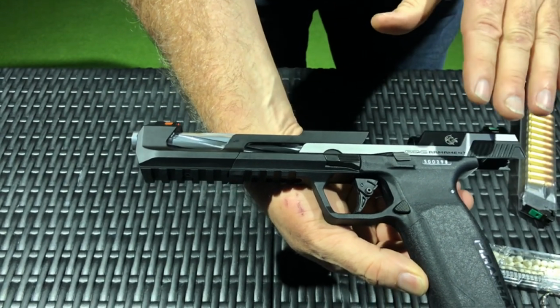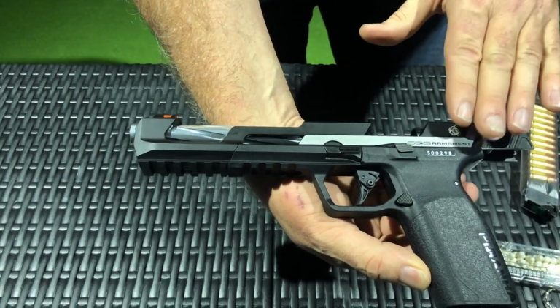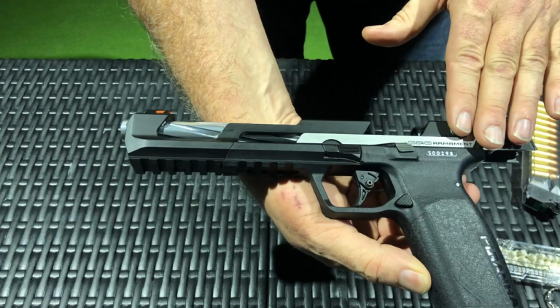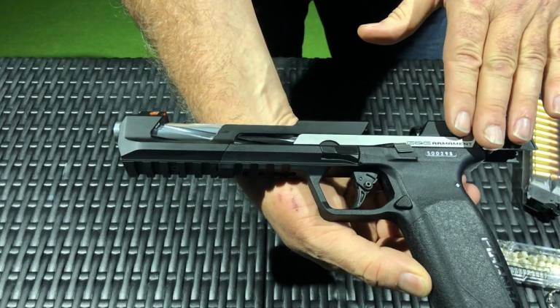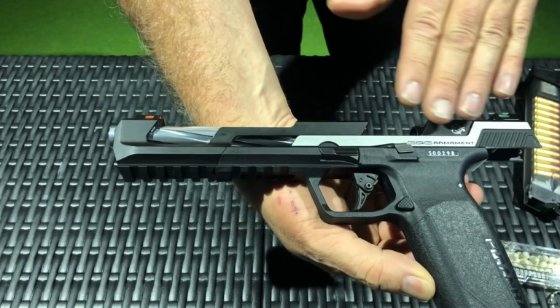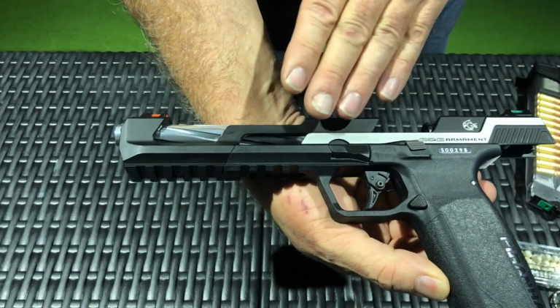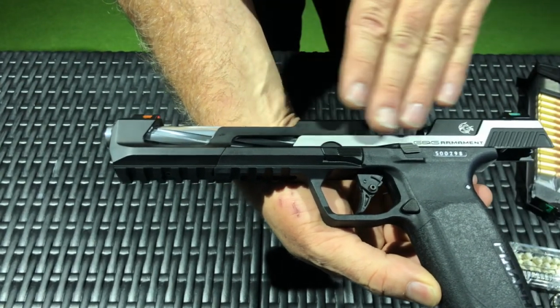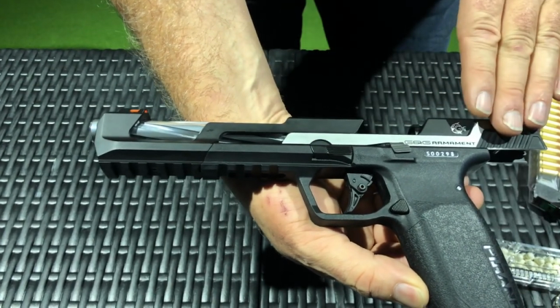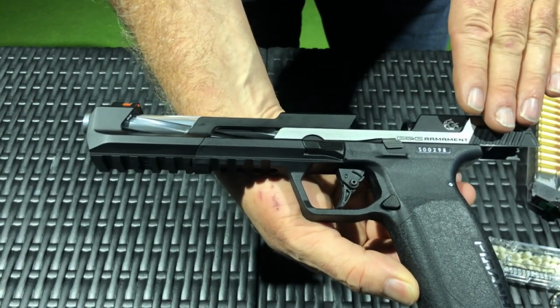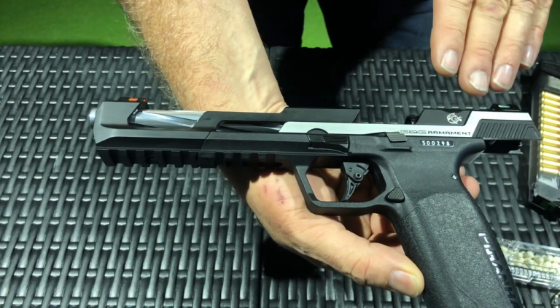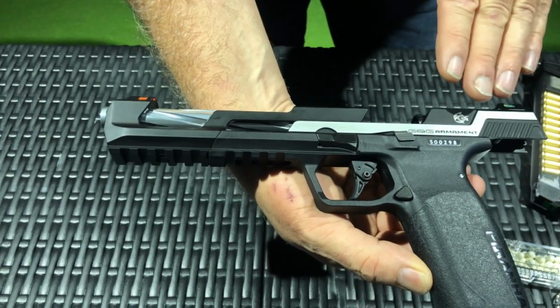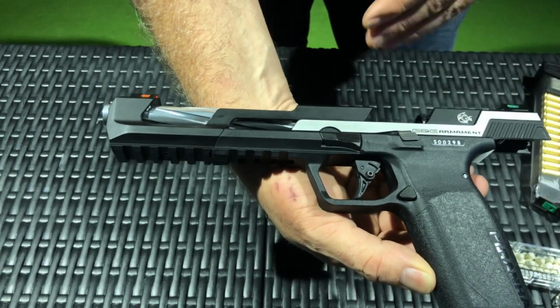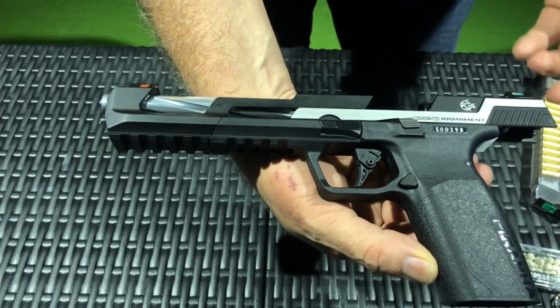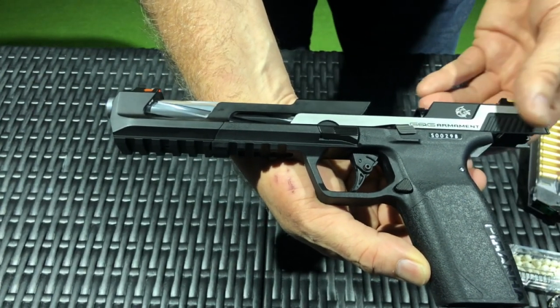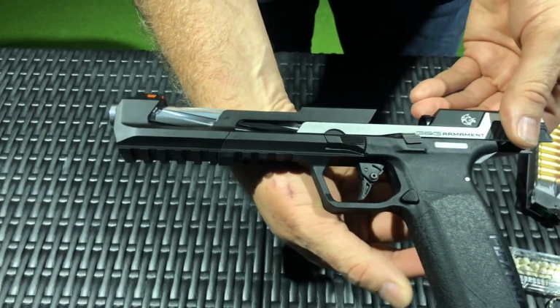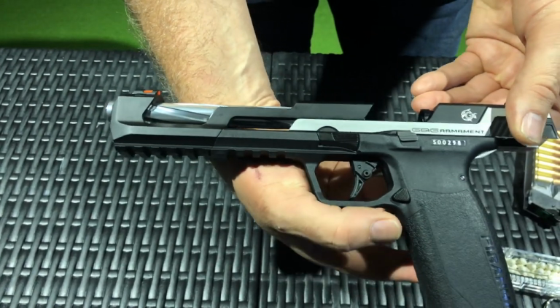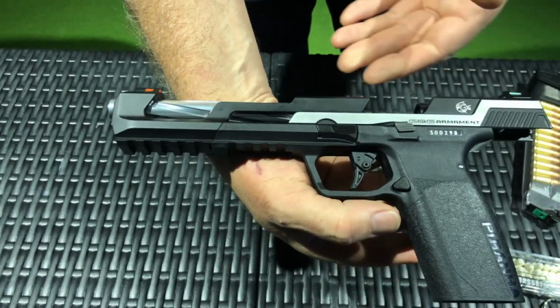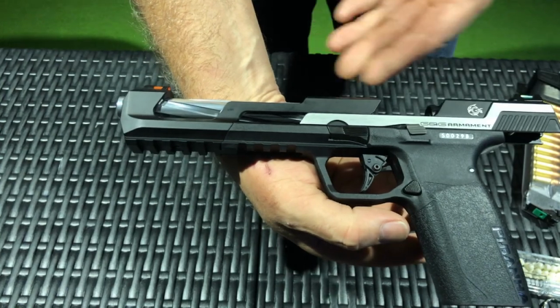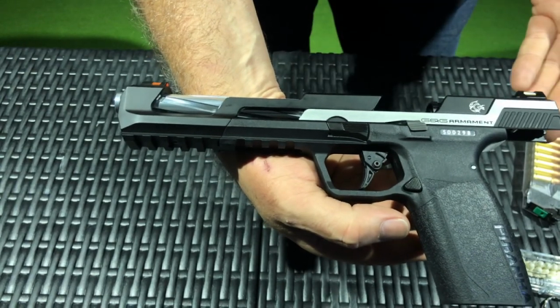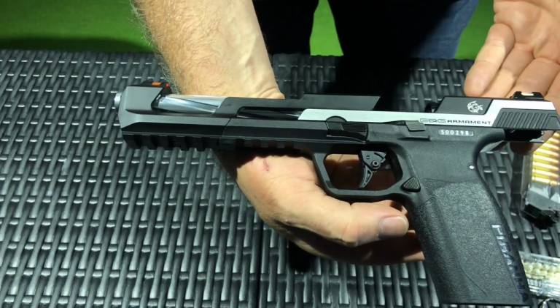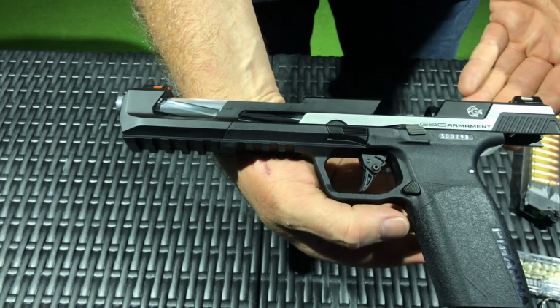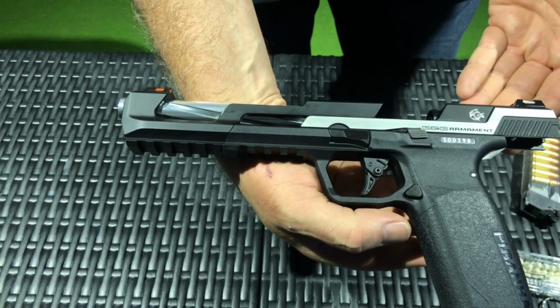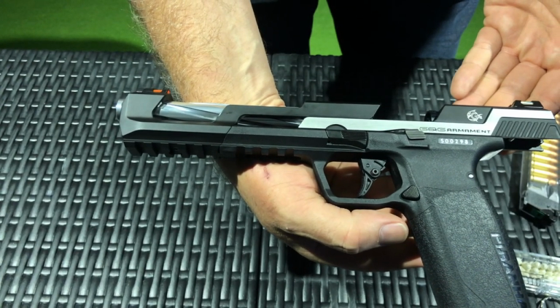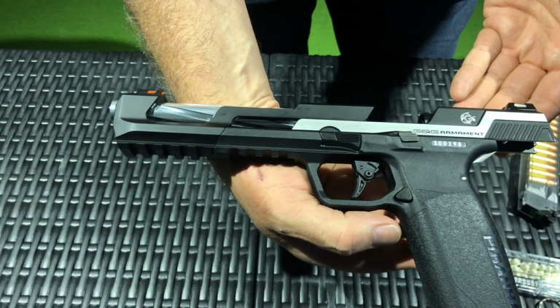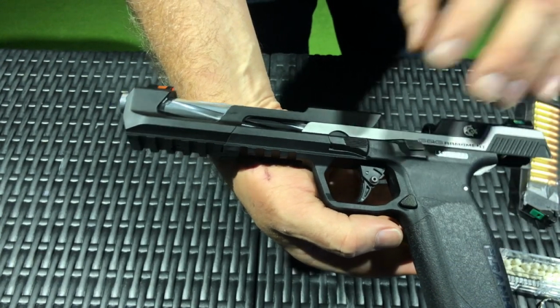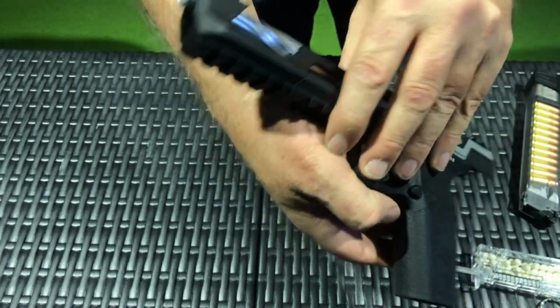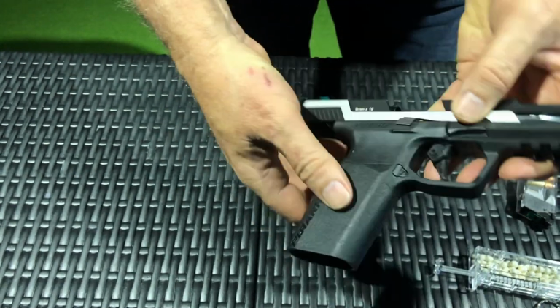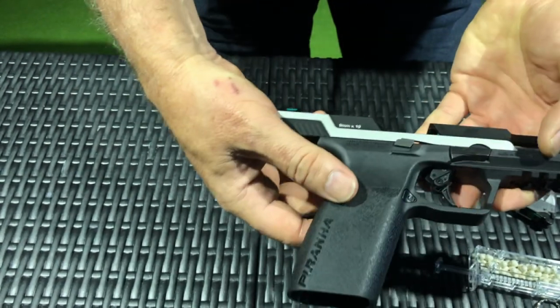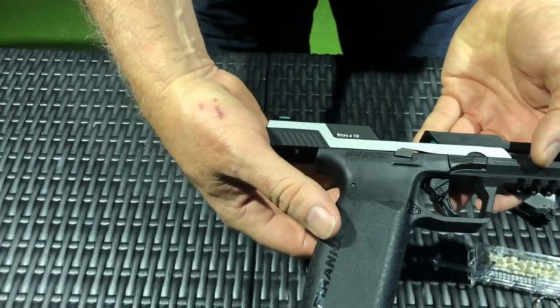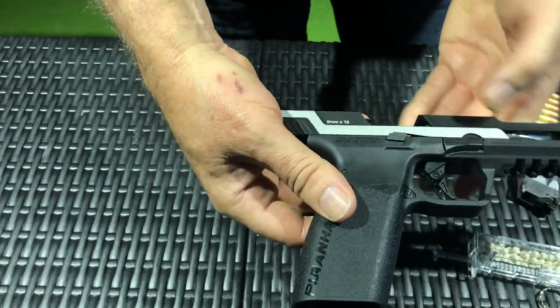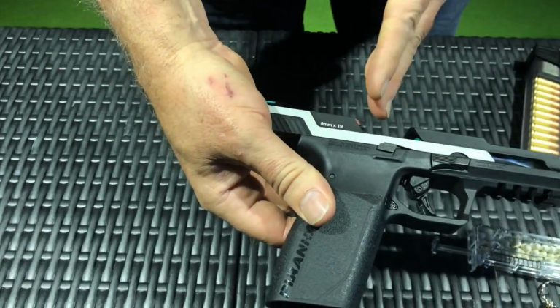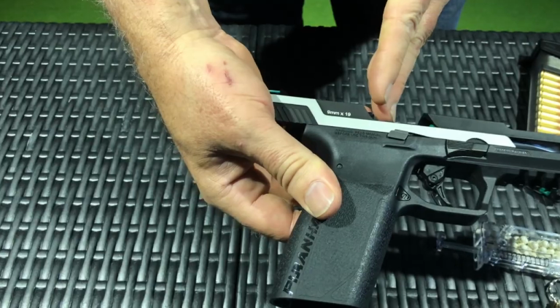One thing that's nice about this is that the smaller slide in the back is a lot more efficient on the amount of gas it needs to cycle it back and forth, so you should be able to cycle your gas longer.